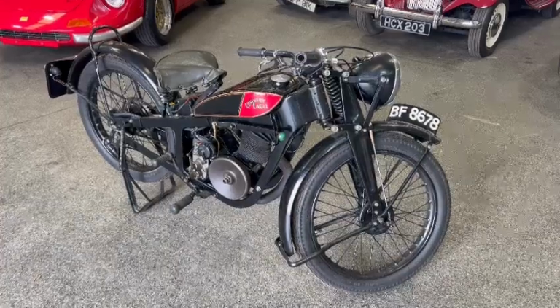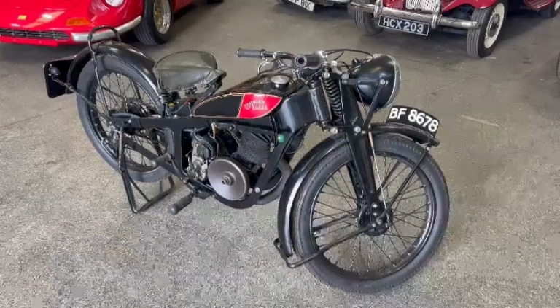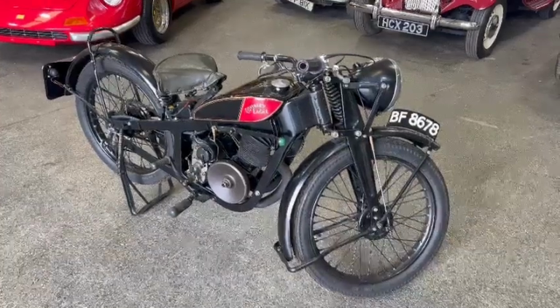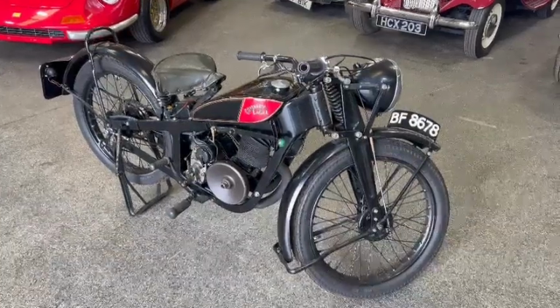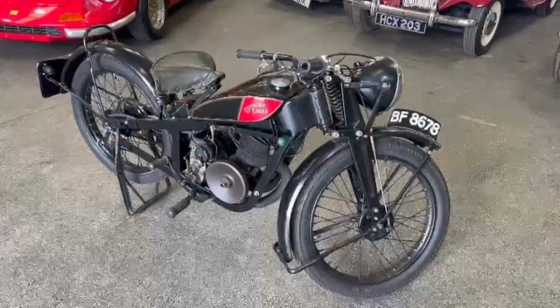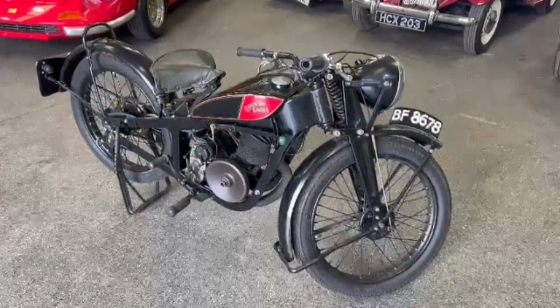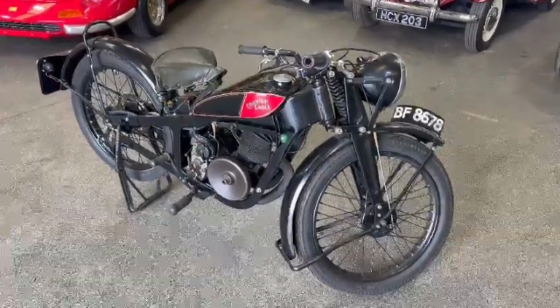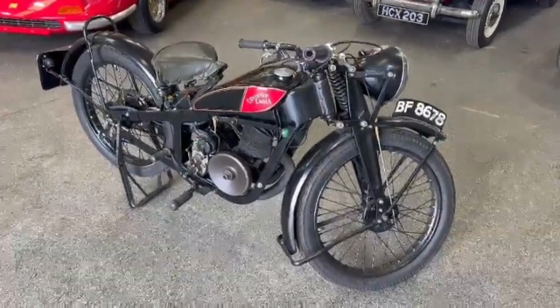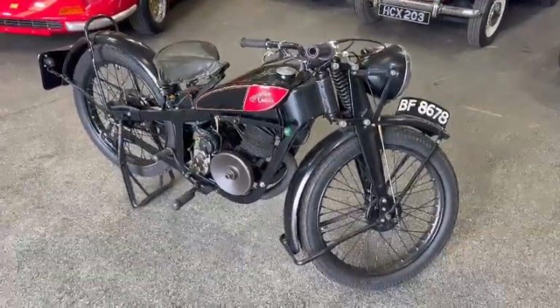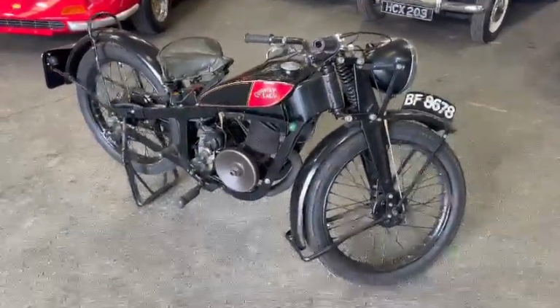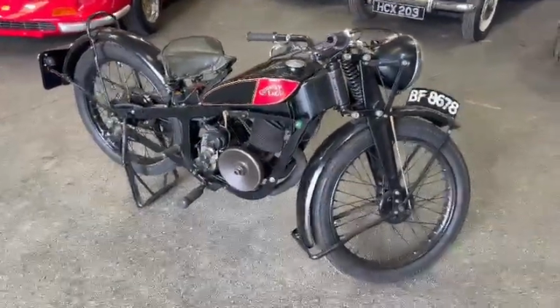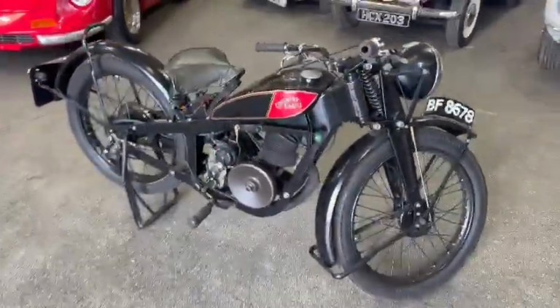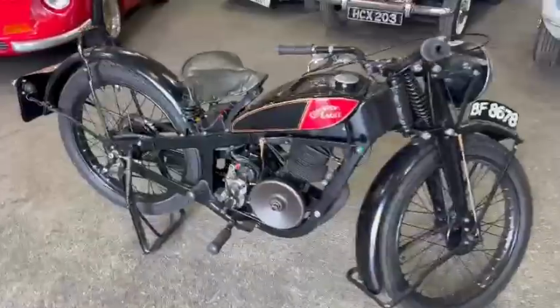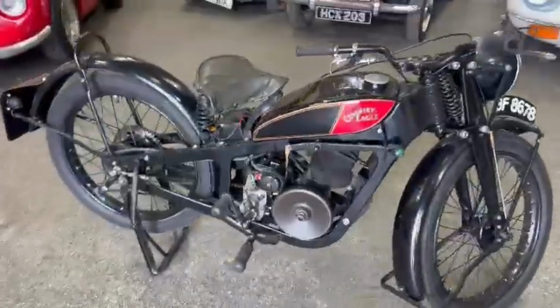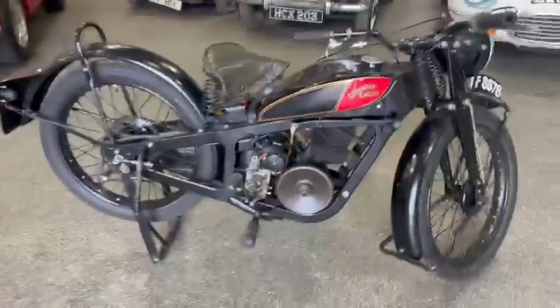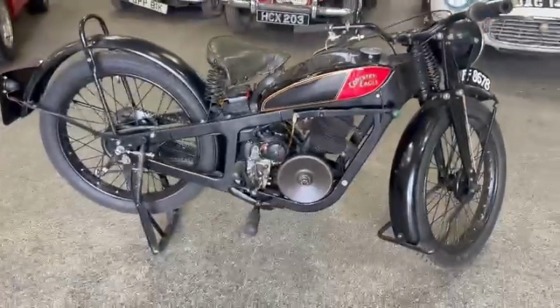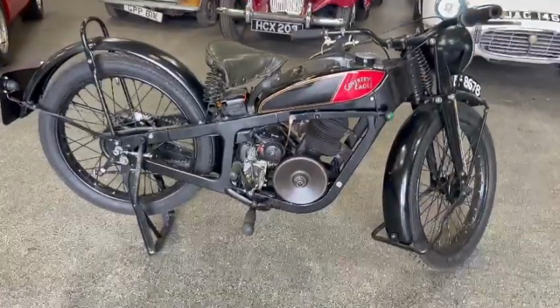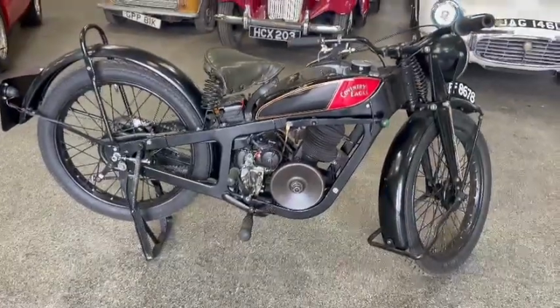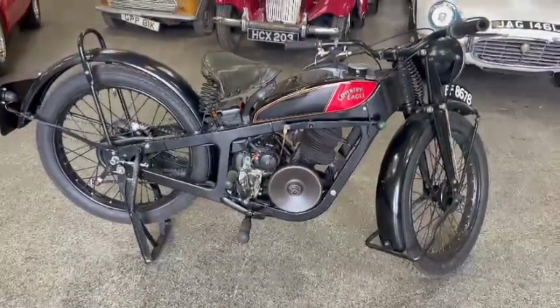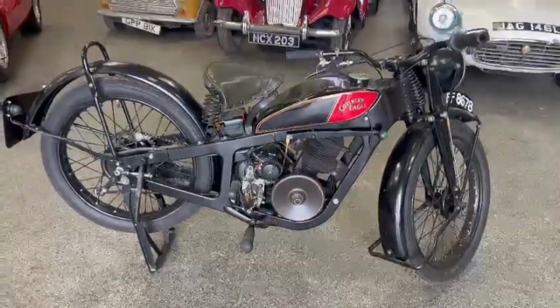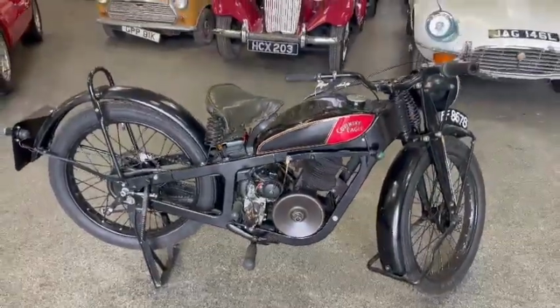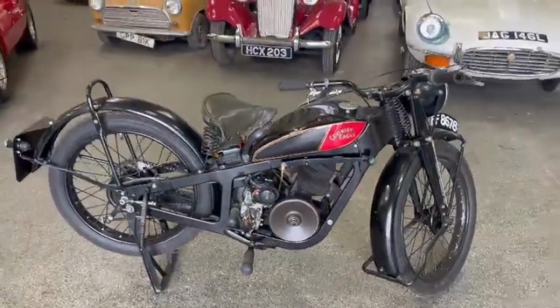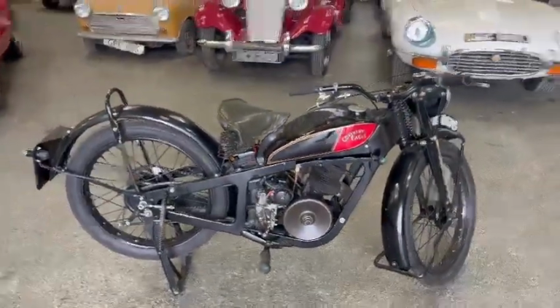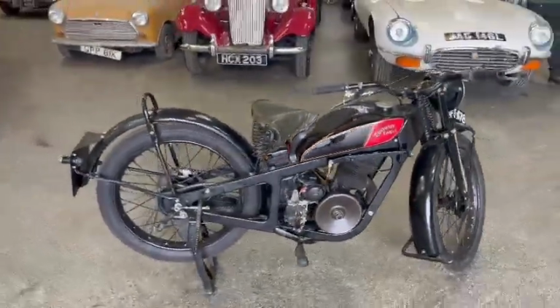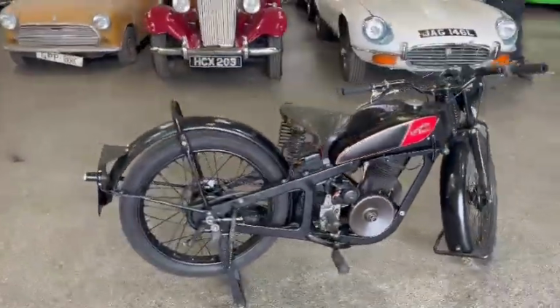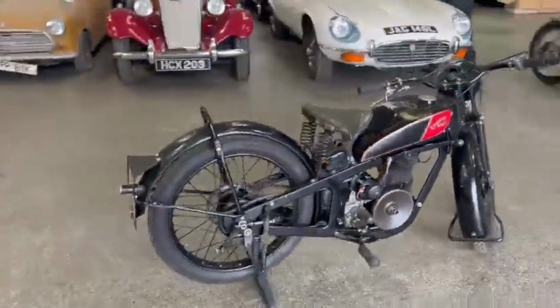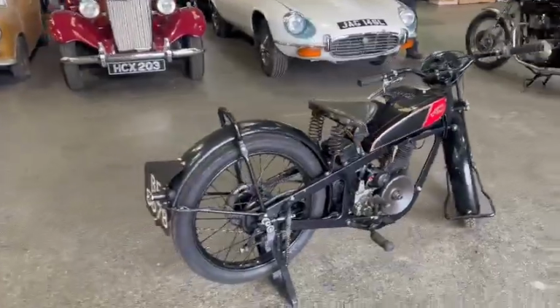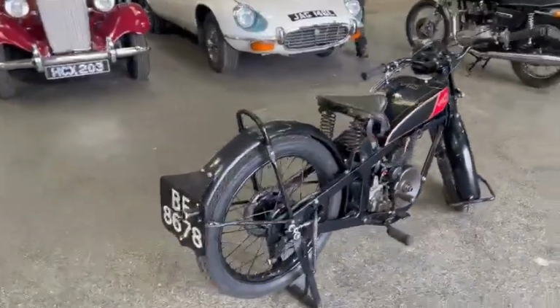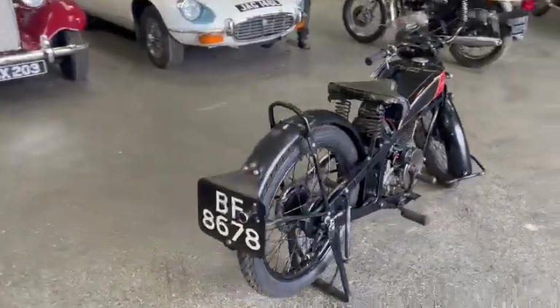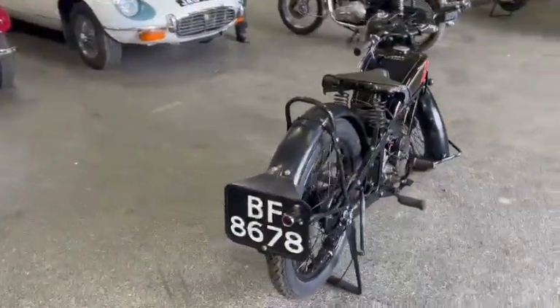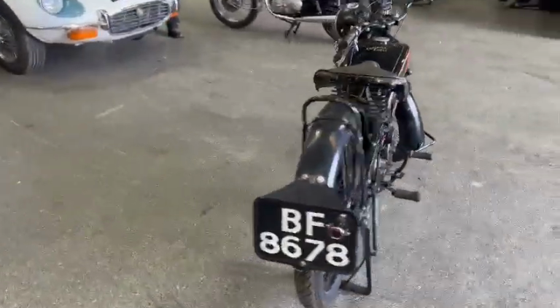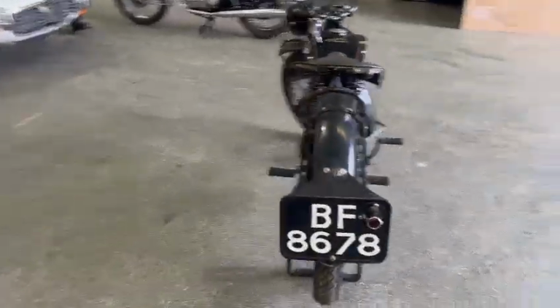Right then guys and girls, here we go. Look, the Coventry Eagle - nice looking motorbike. I think Derek collected this one himself. Hopefully he'll be down later on, so if he is, I'll get him to do a fresh video. He can tell you a bit more about it, of course, and myself.